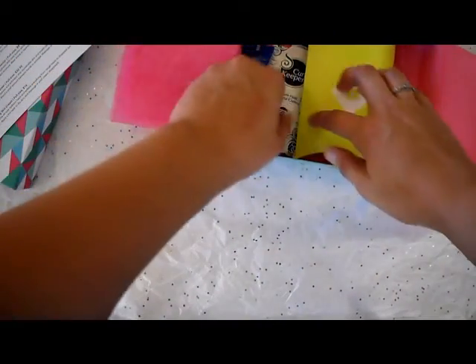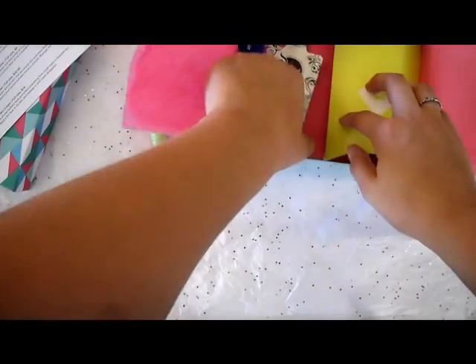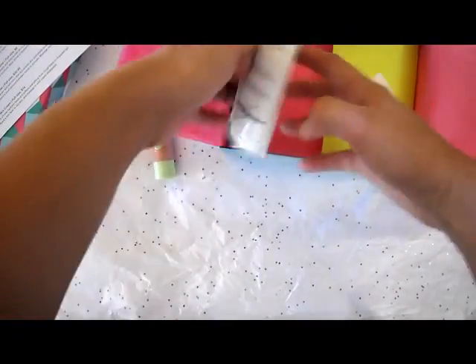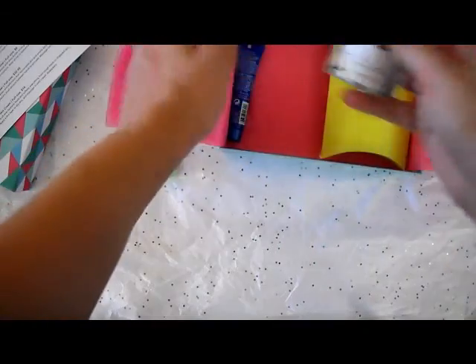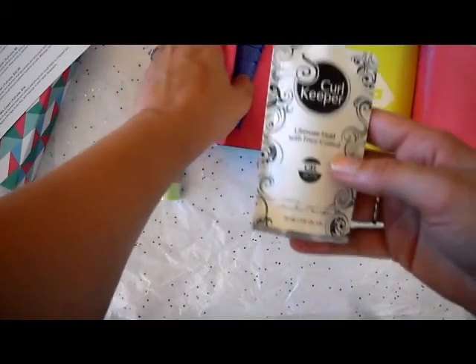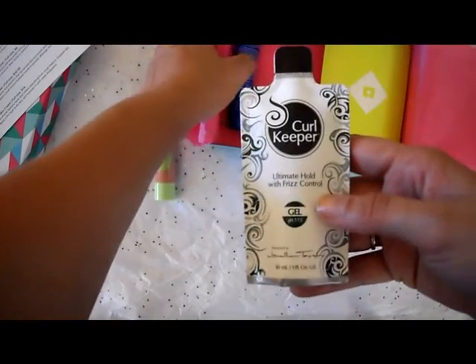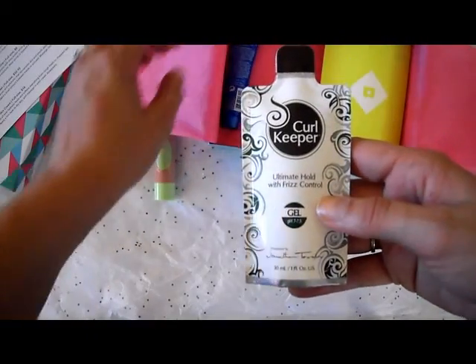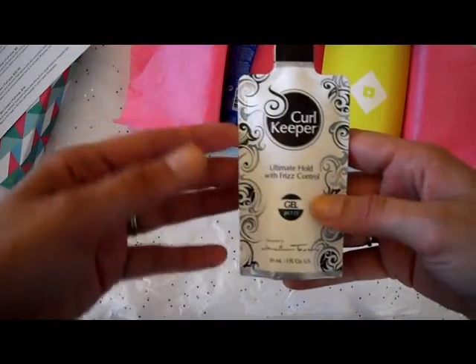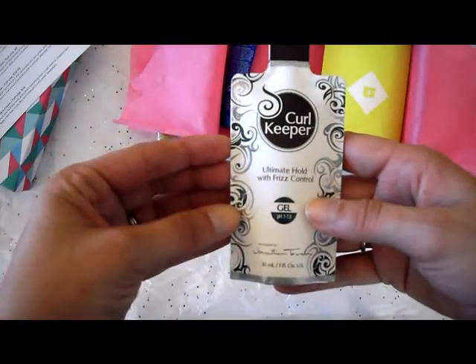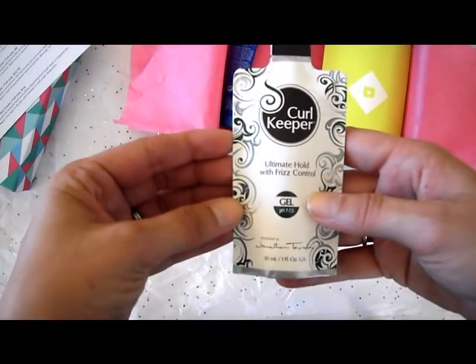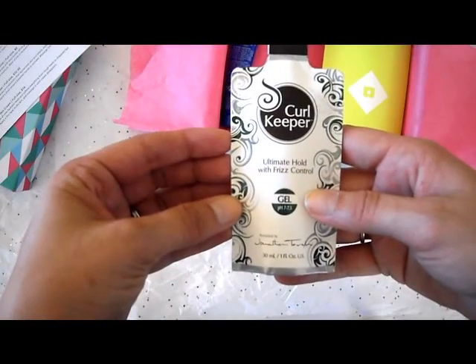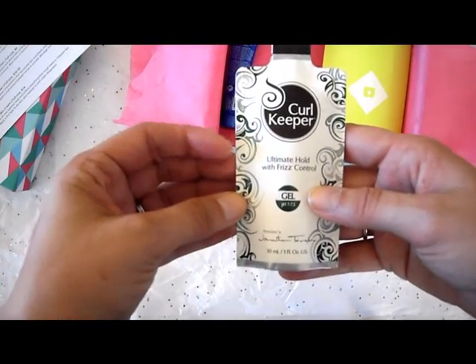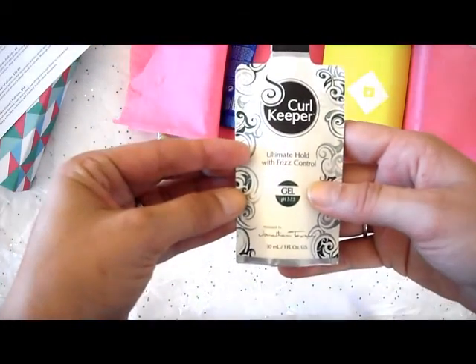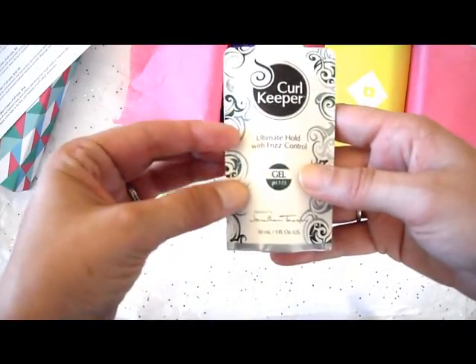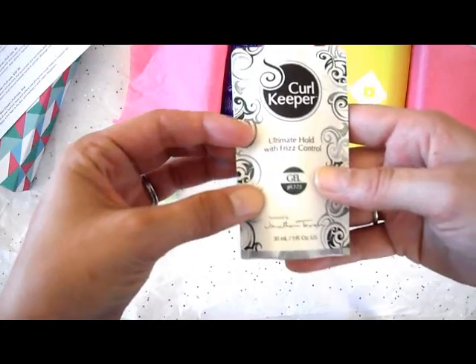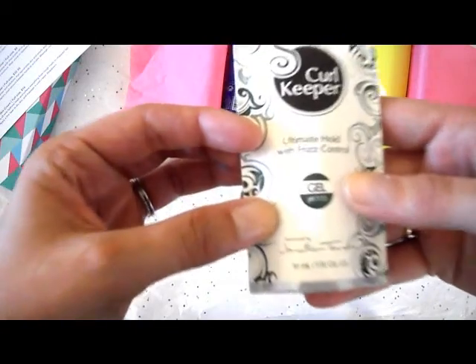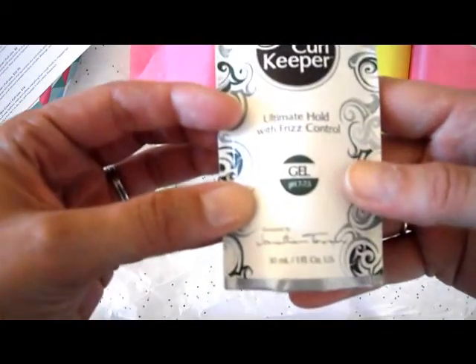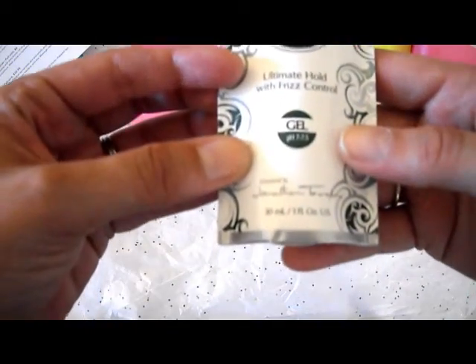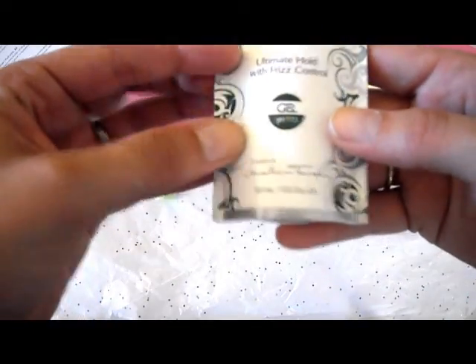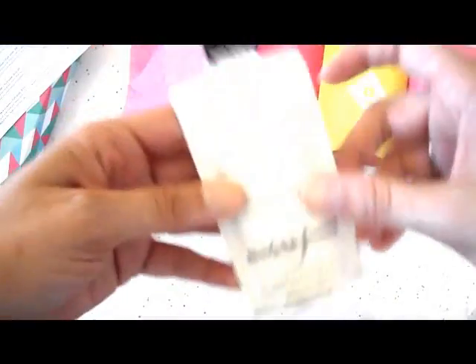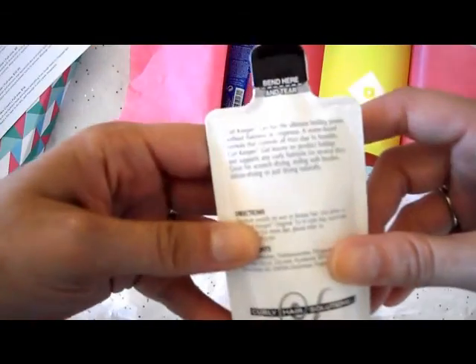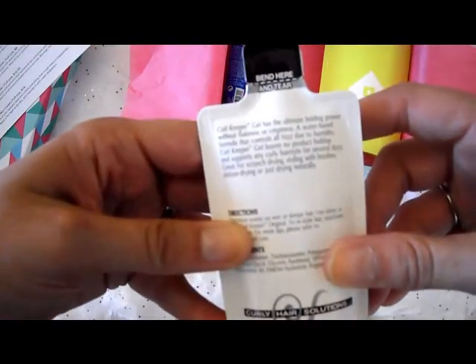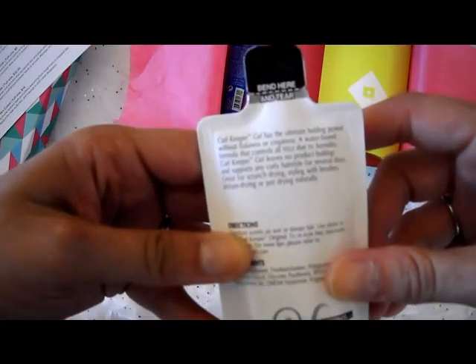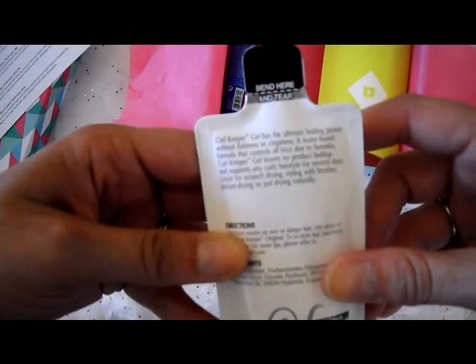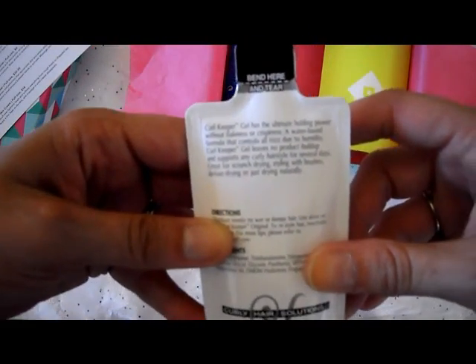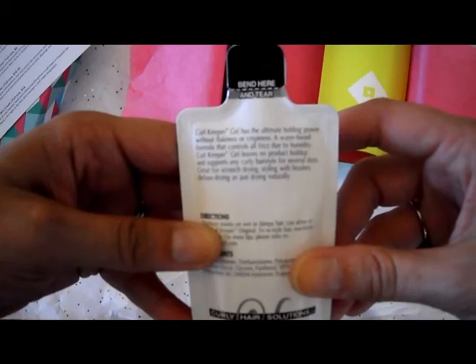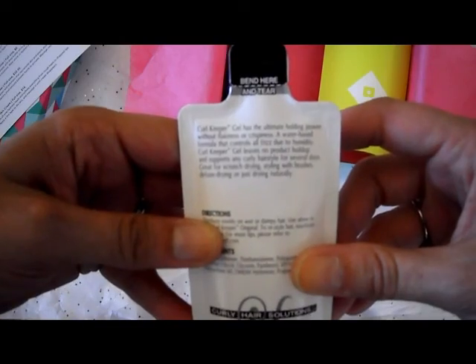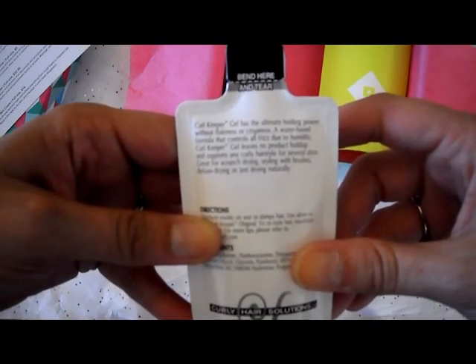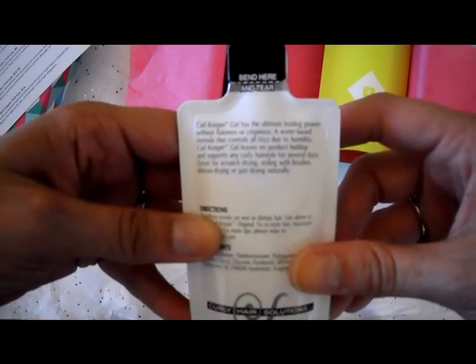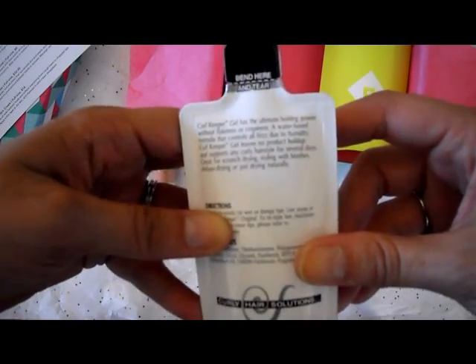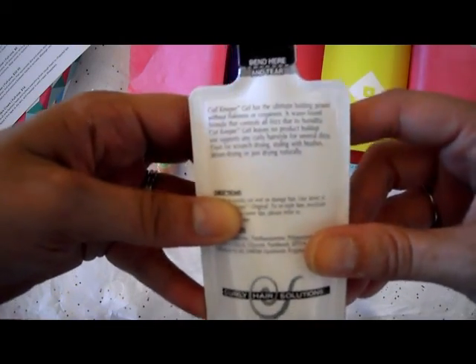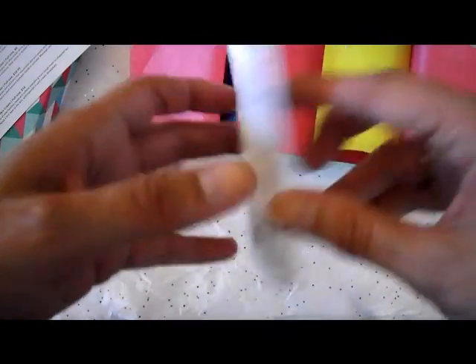The next thing I'm seeing is Curl Keeper Ultimate Hold with Frizz Control. It looks like it's a gel. It says on the back it has the ultimate holding power without flakiness or crispiness, and it's water-based.